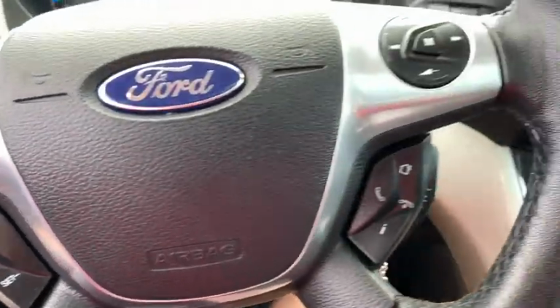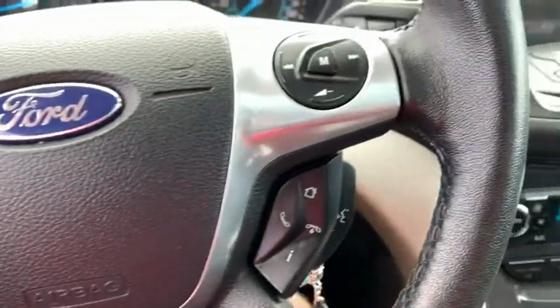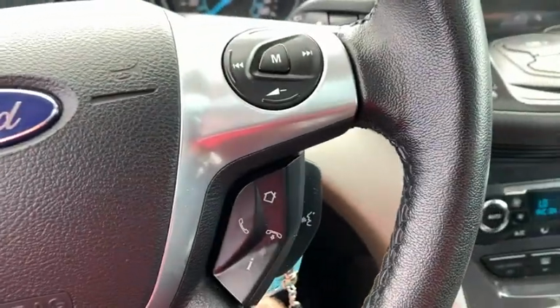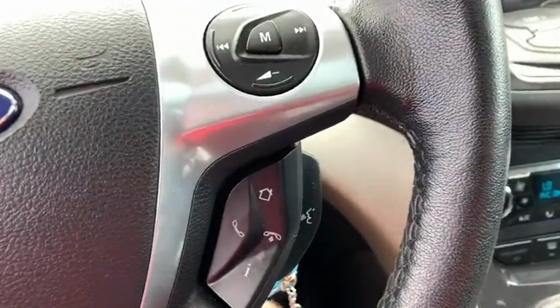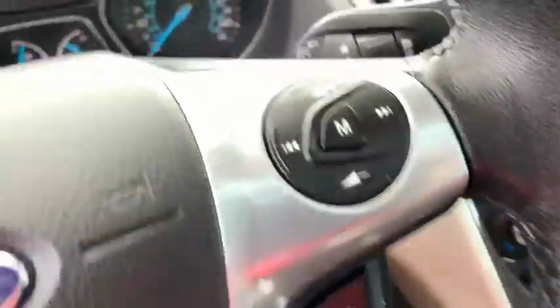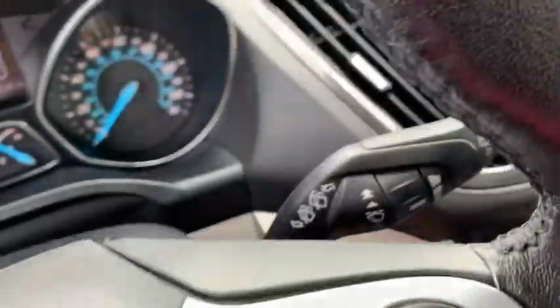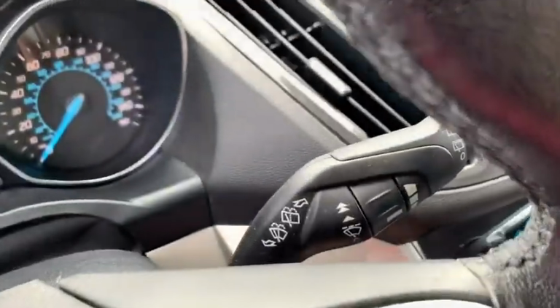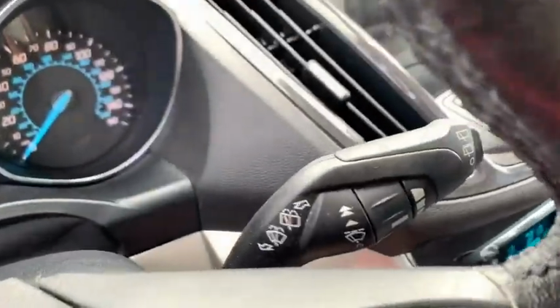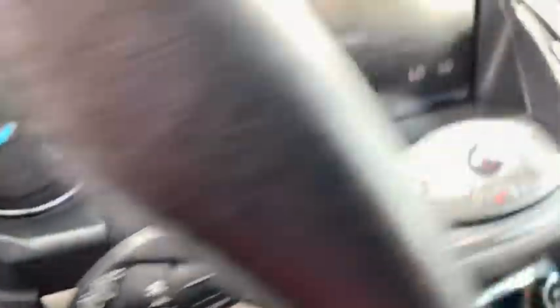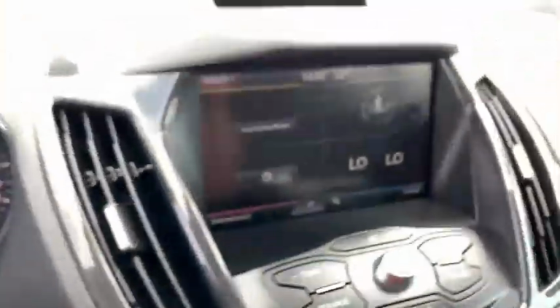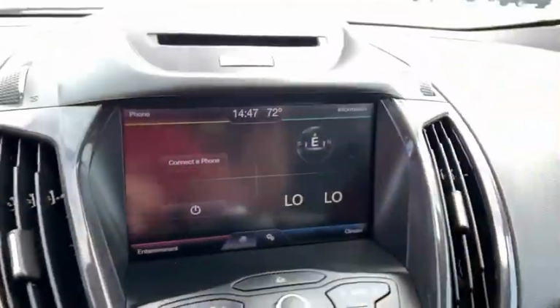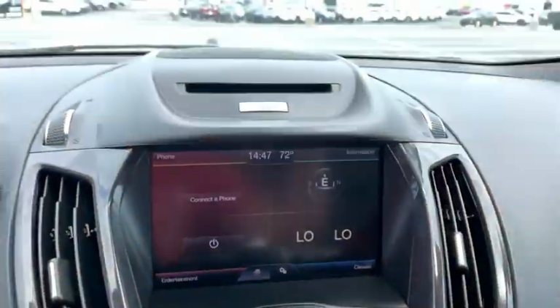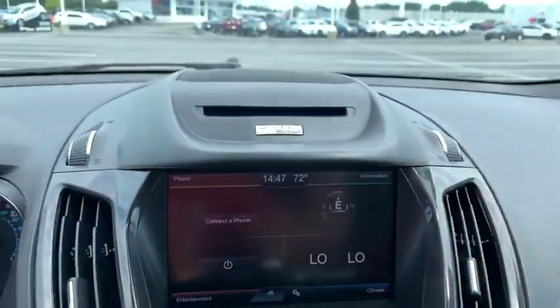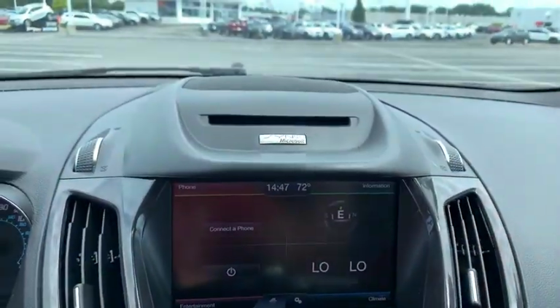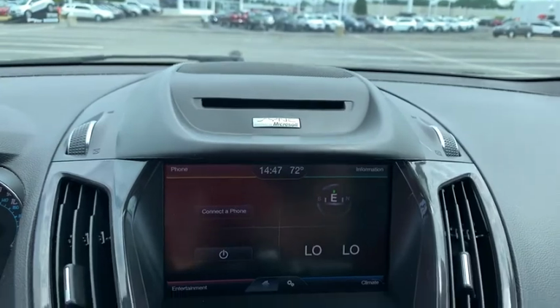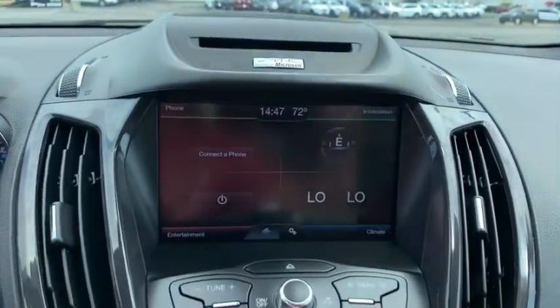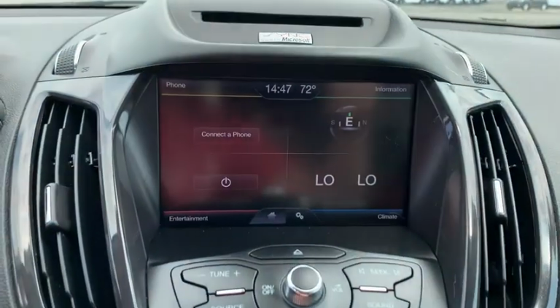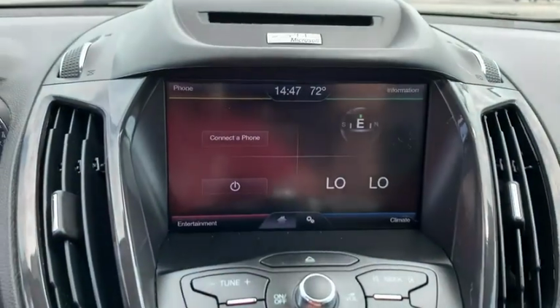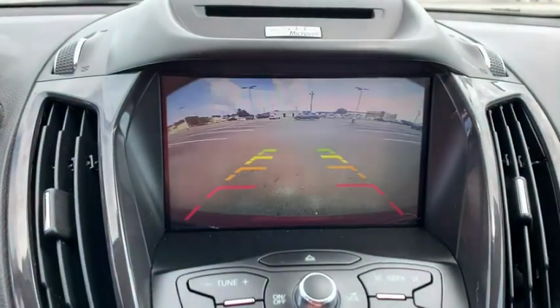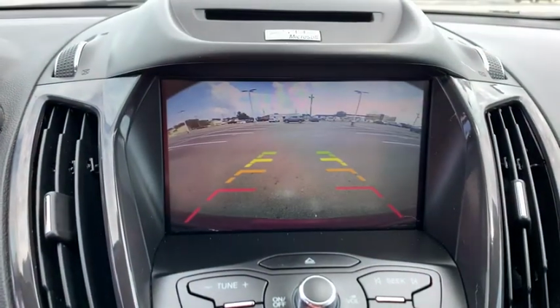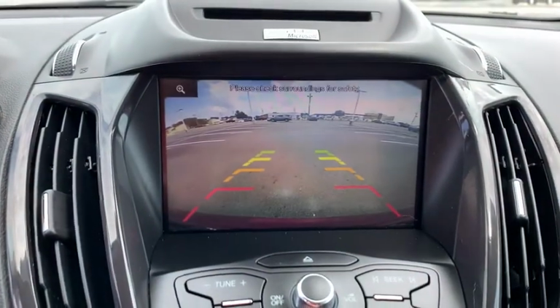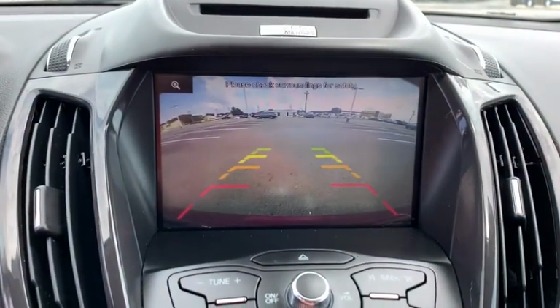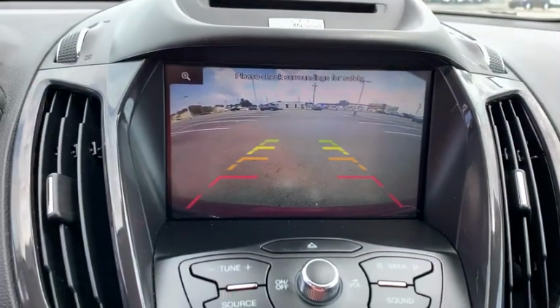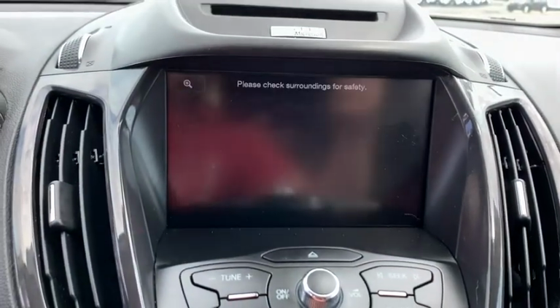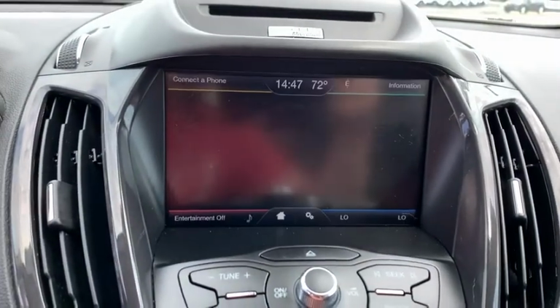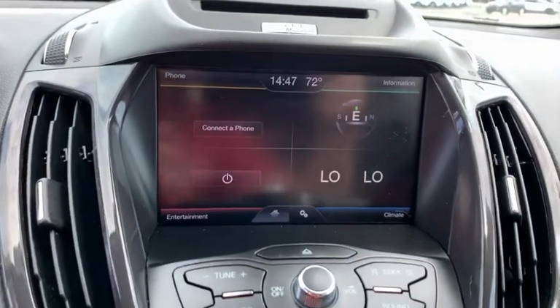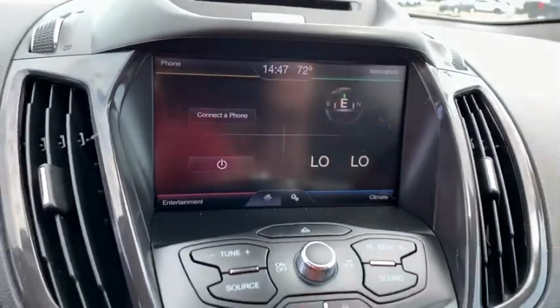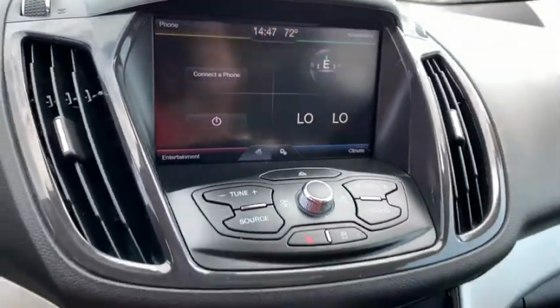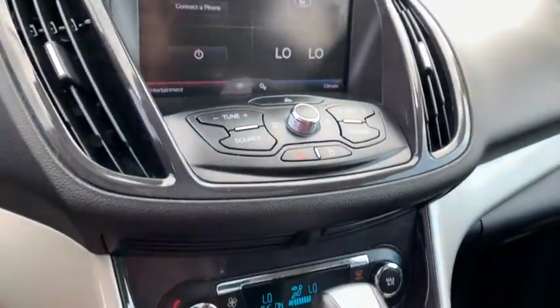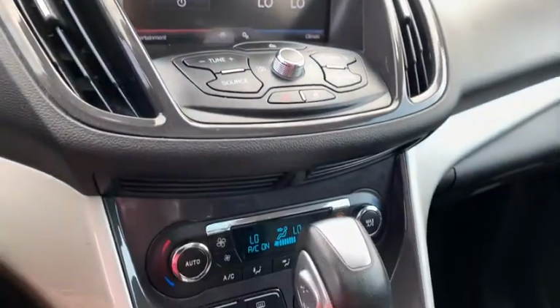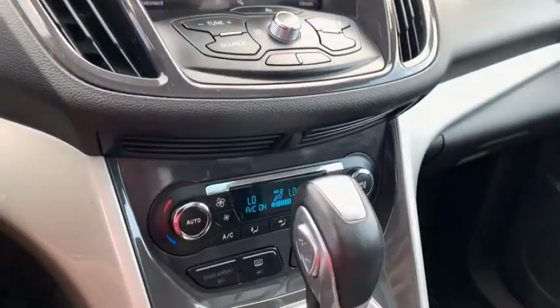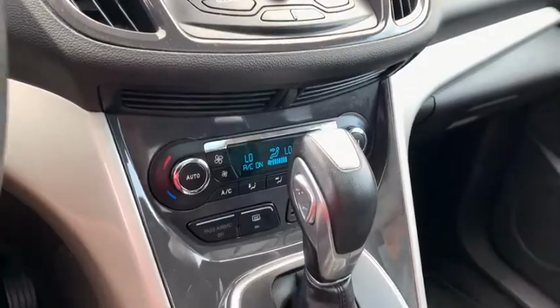Universal garage door opener, CD player, fog lights, security system, heated front seat, trip computer, power windows, compass, rear window defroster.